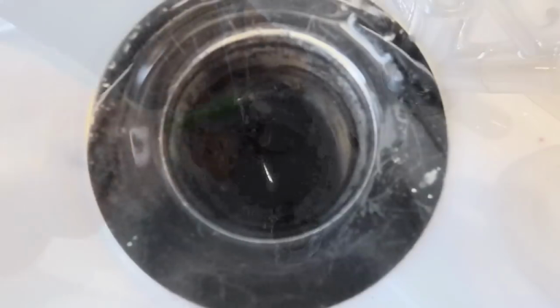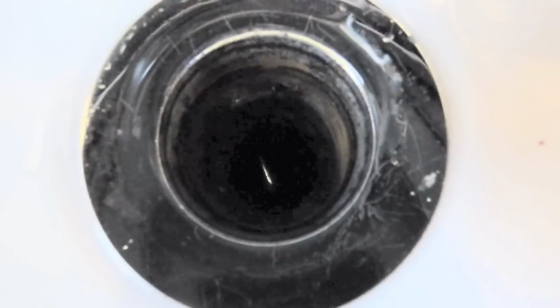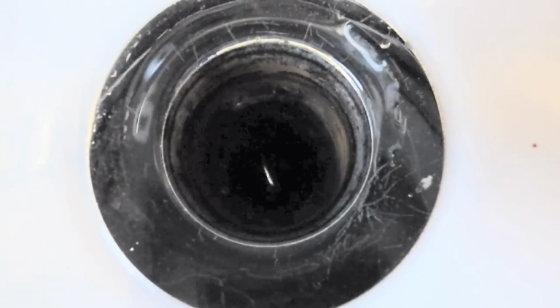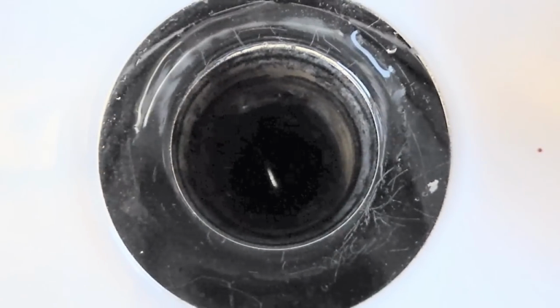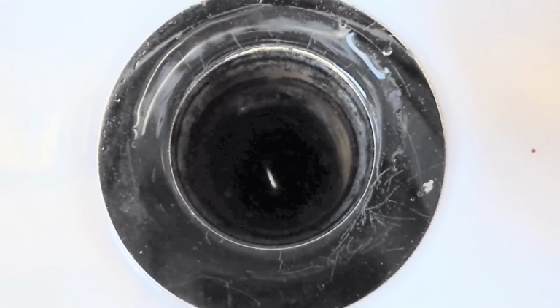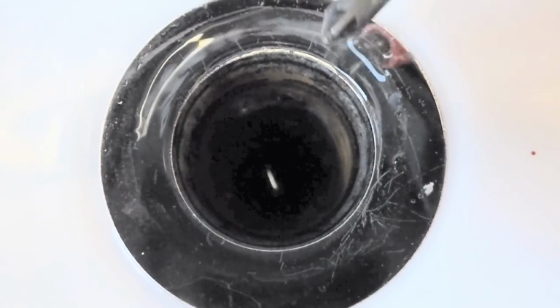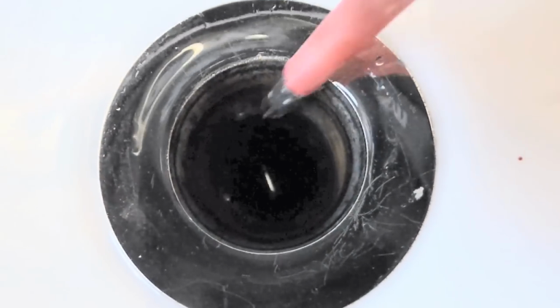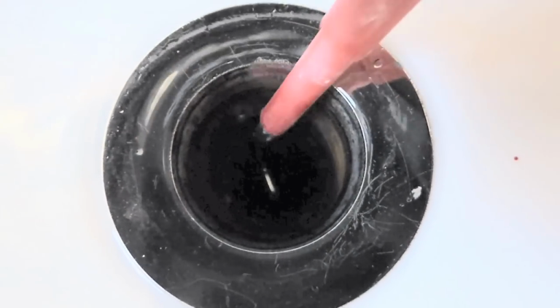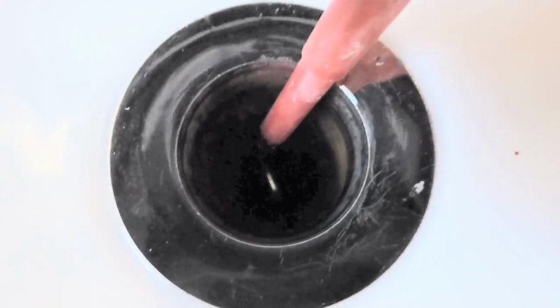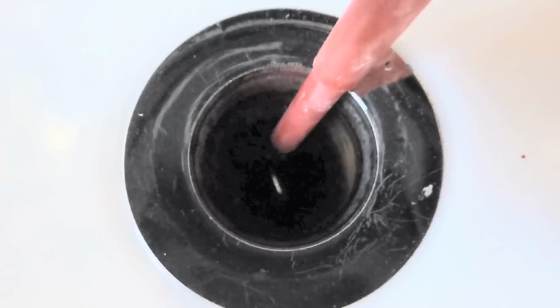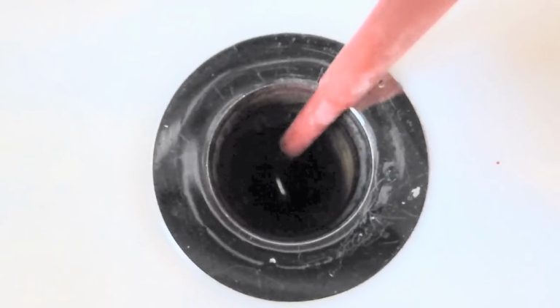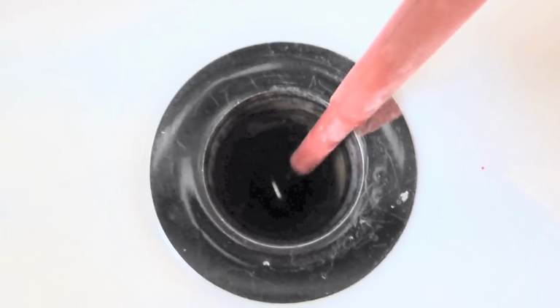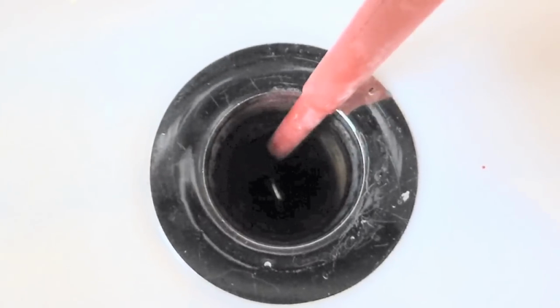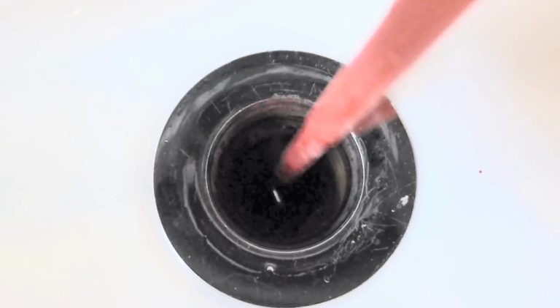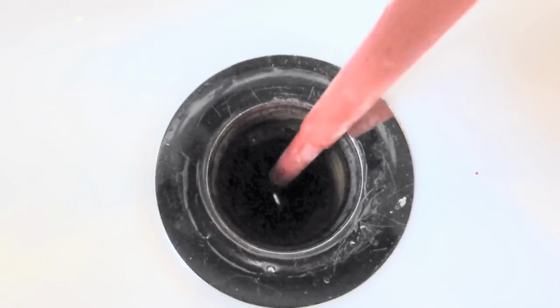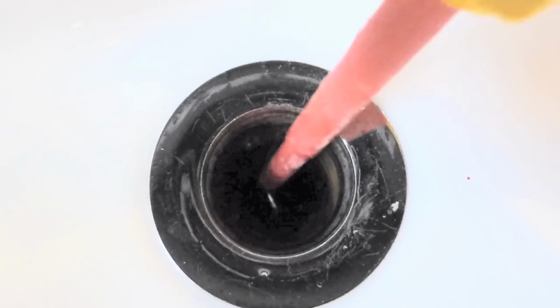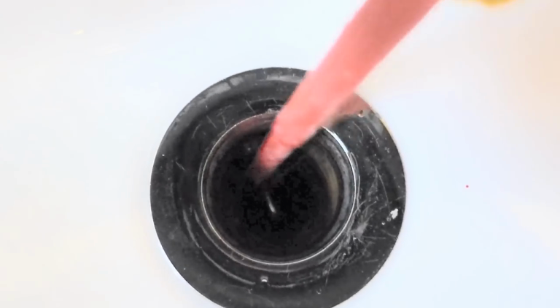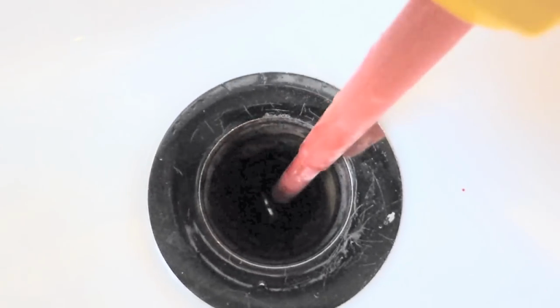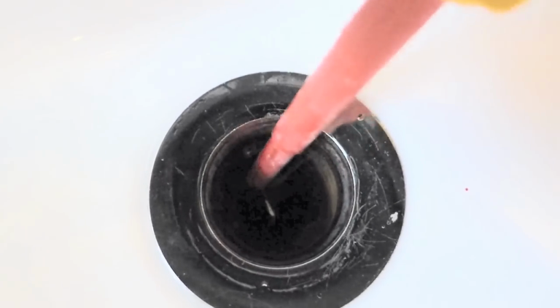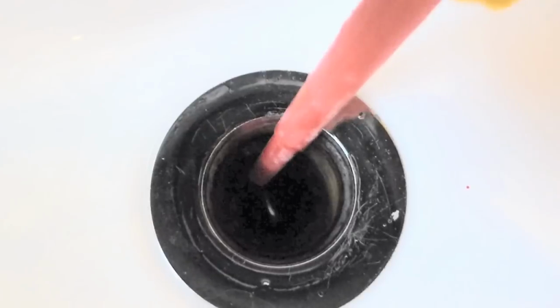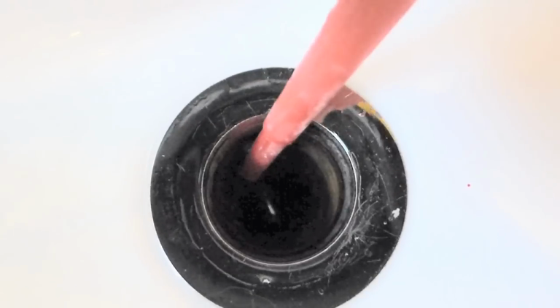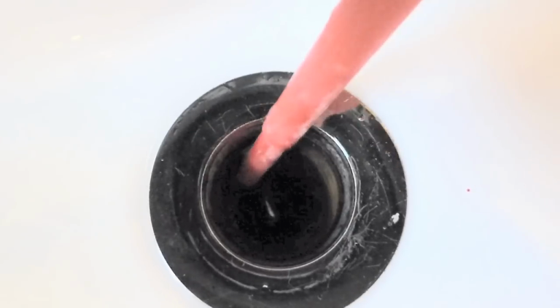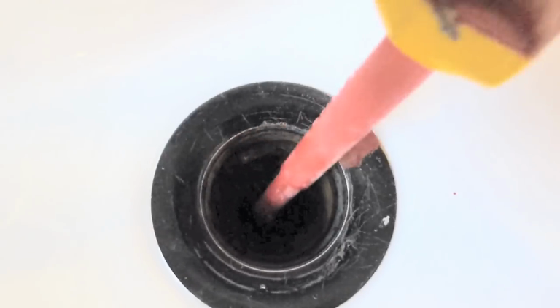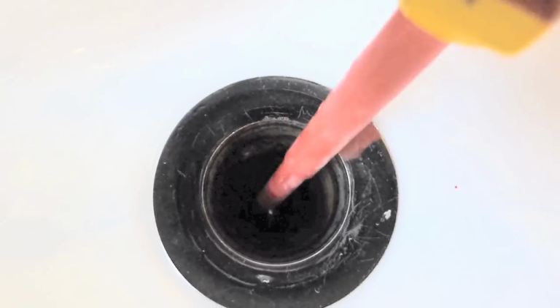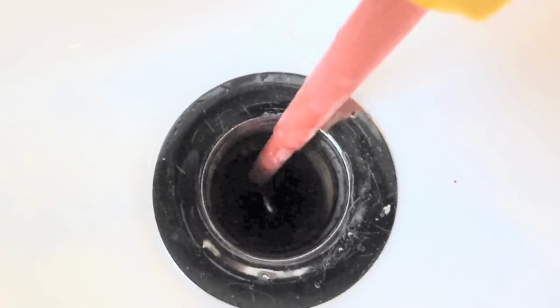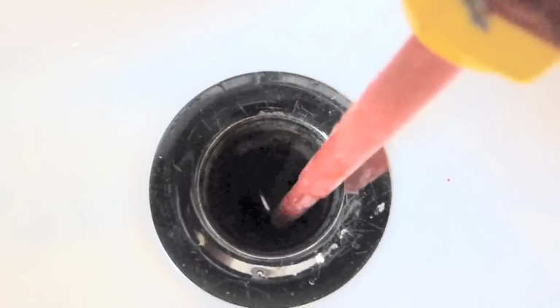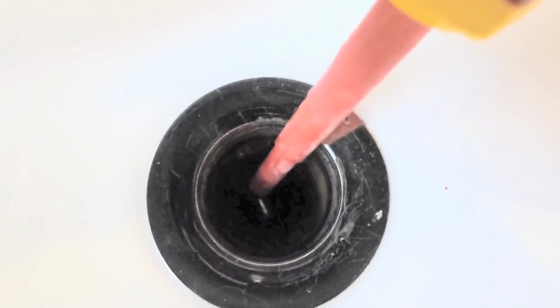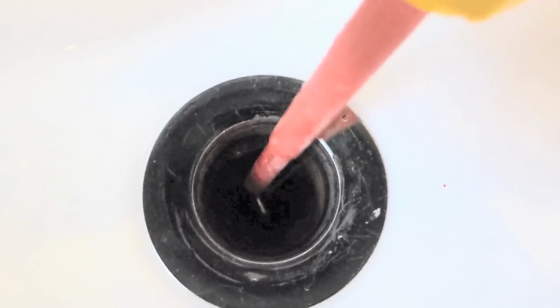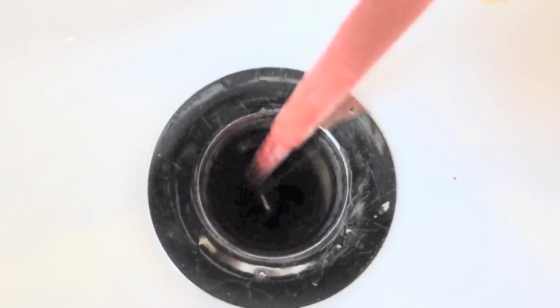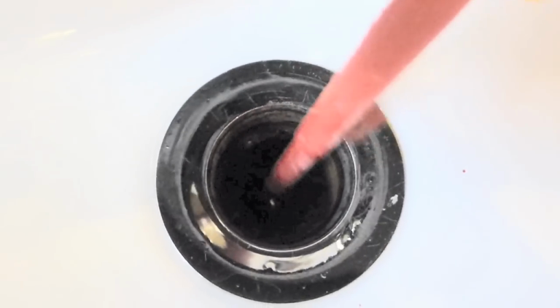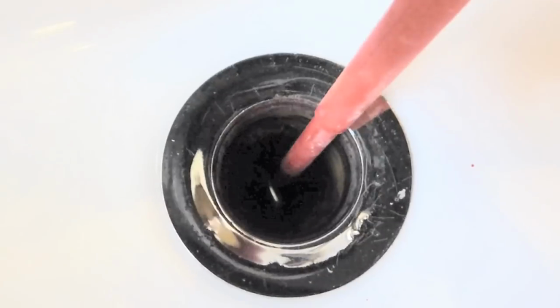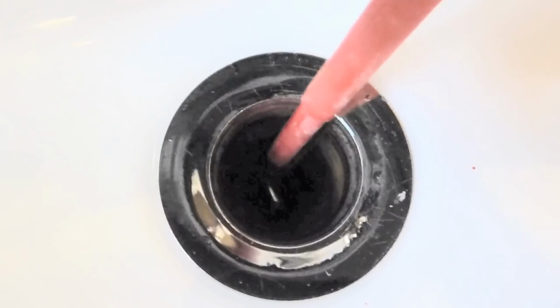If you look down the sink before you put this back, there's a little lever down there — see it there, that little shiny piece. Just make sure there's no hair or anything stuck on there as well. If there is, just scrape it off with a screwdriver. Make sure that's clean as well.